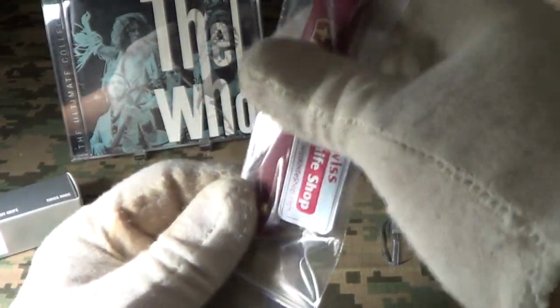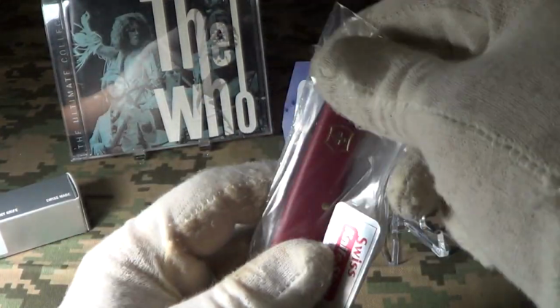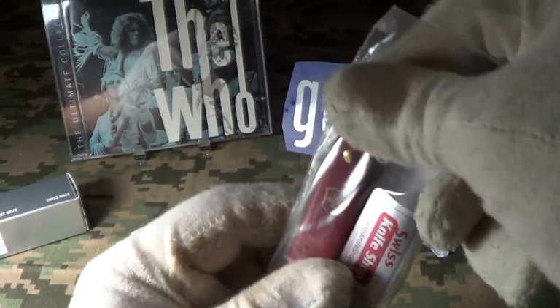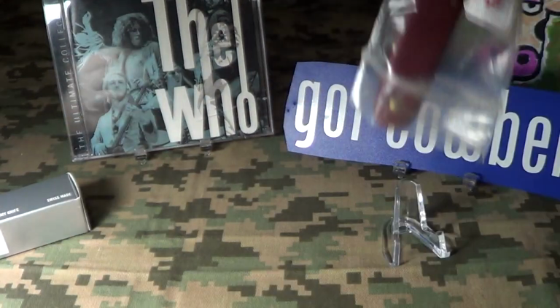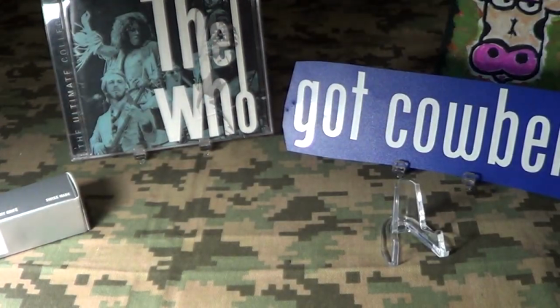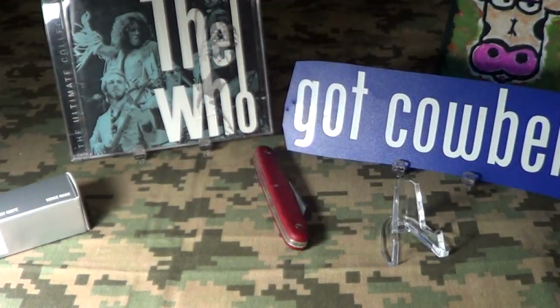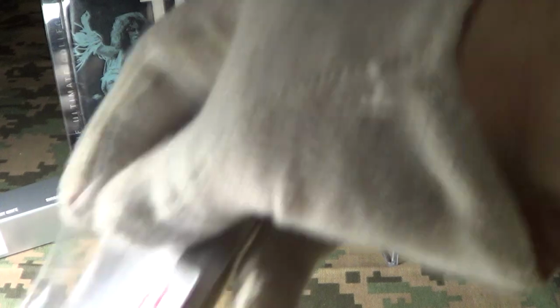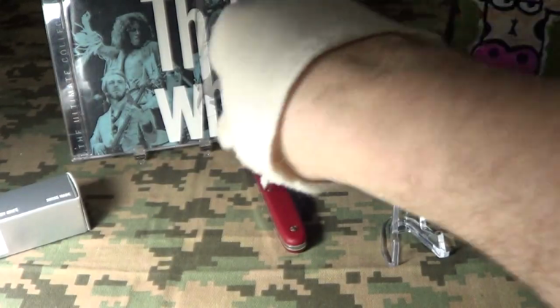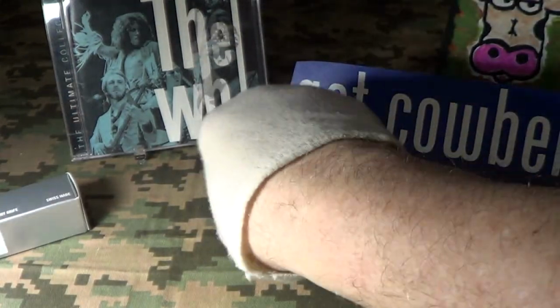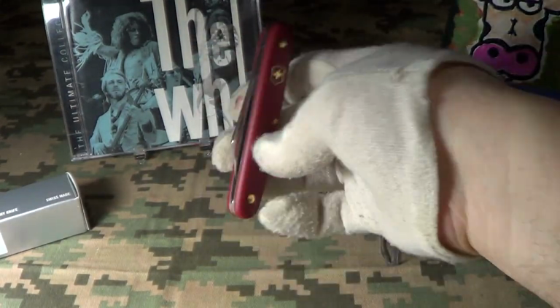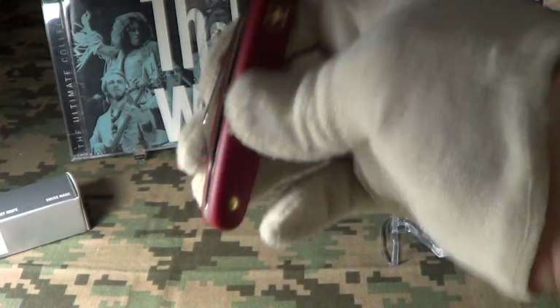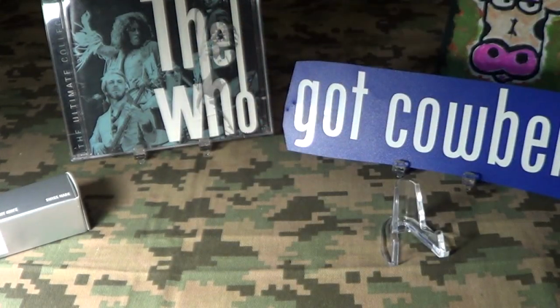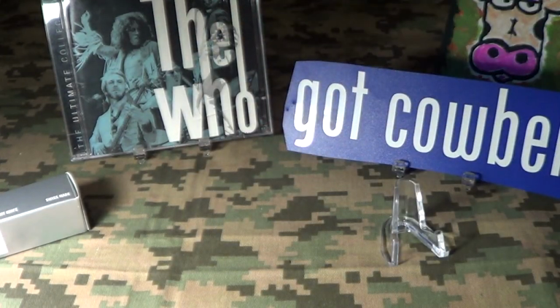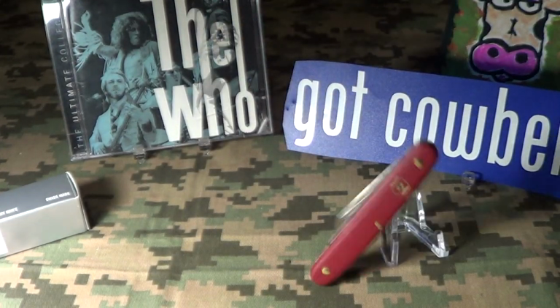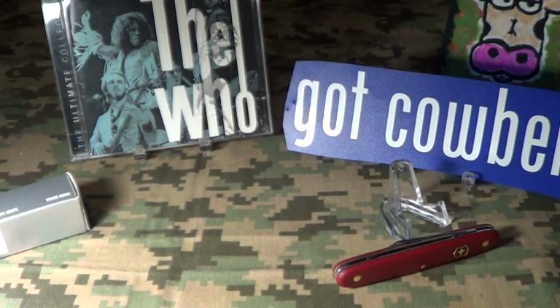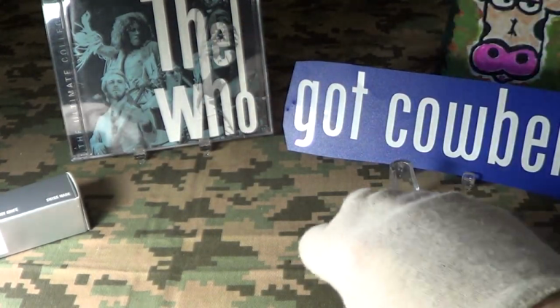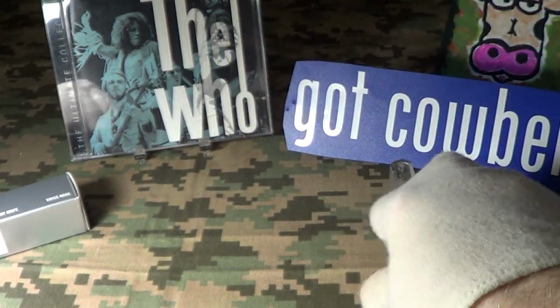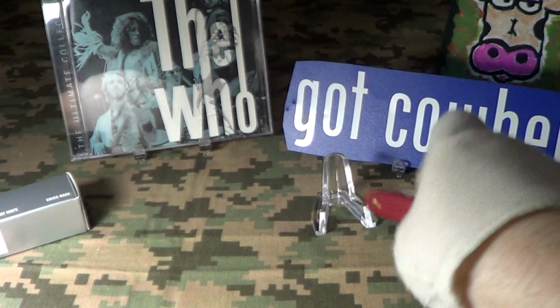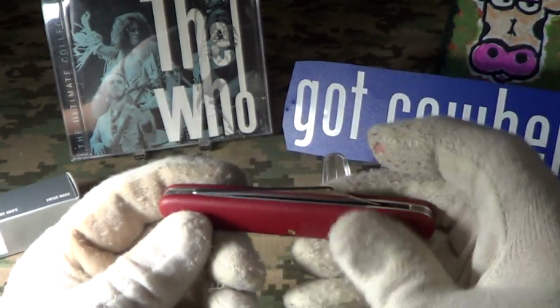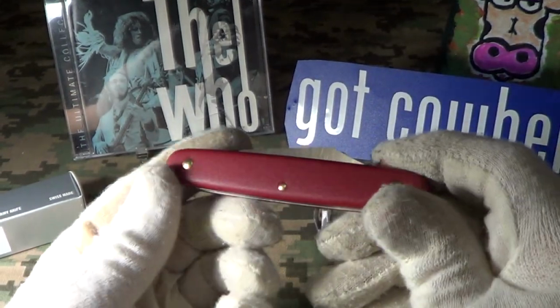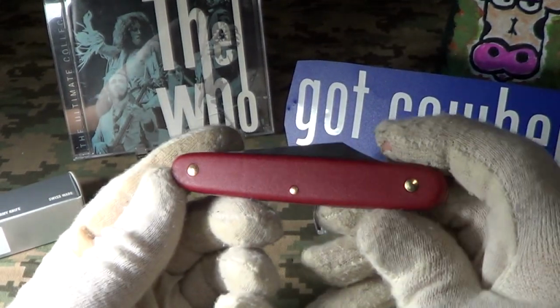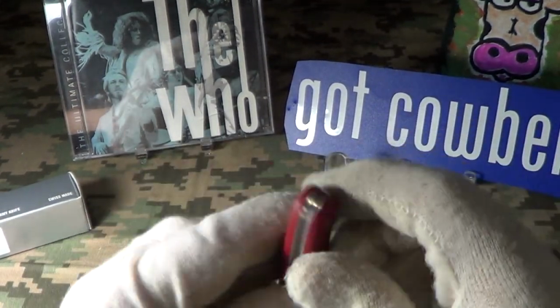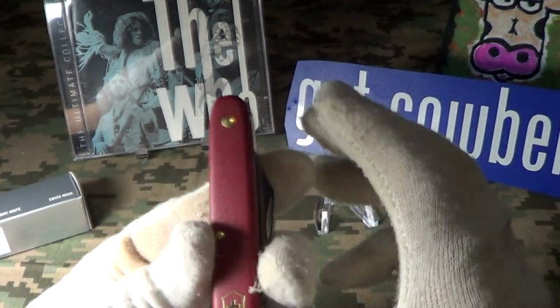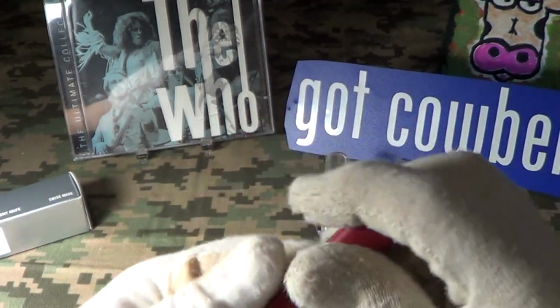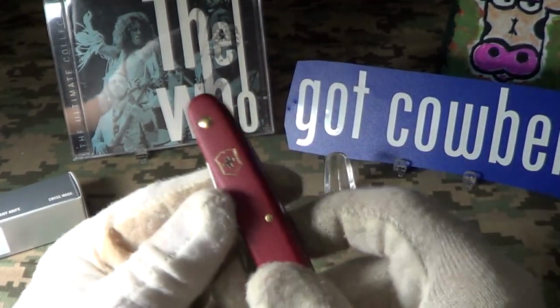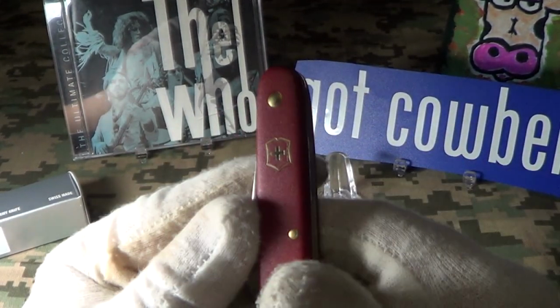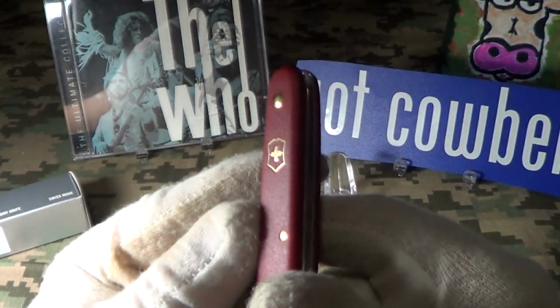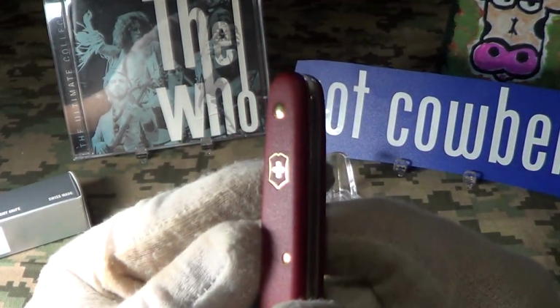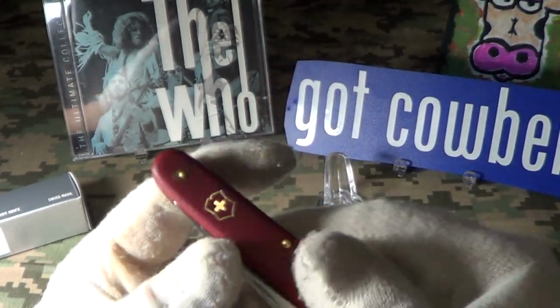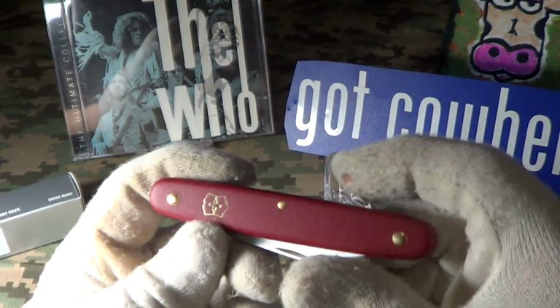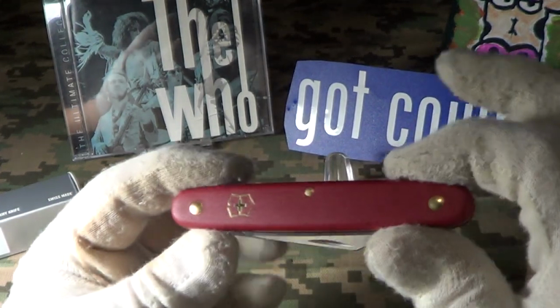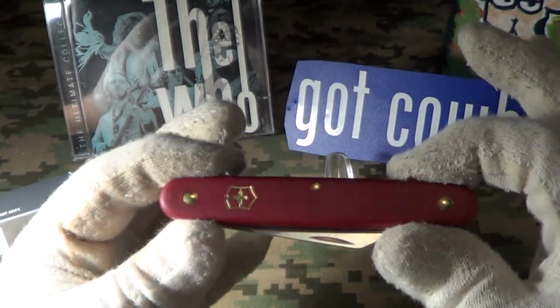Let's do a quick drop test on this thing. Not bad, nothing loose — let's do it again. It passes the drop test. You can see it's got the Swiss emblem on there.